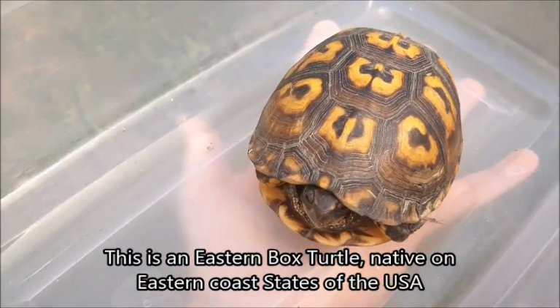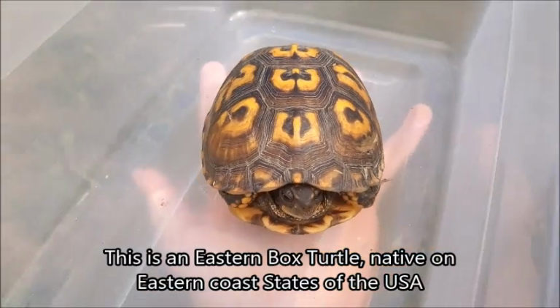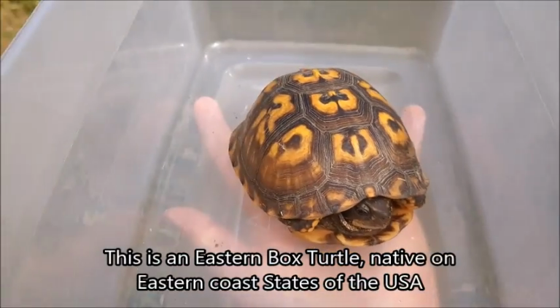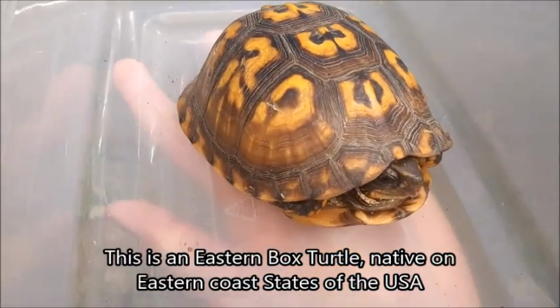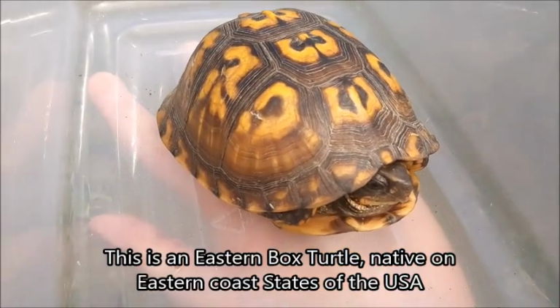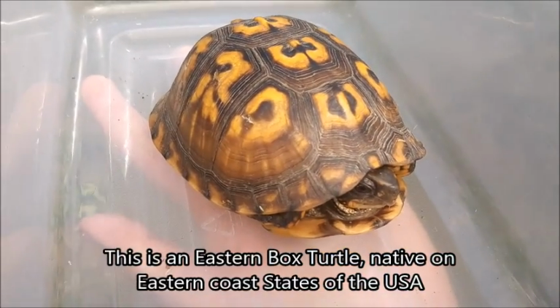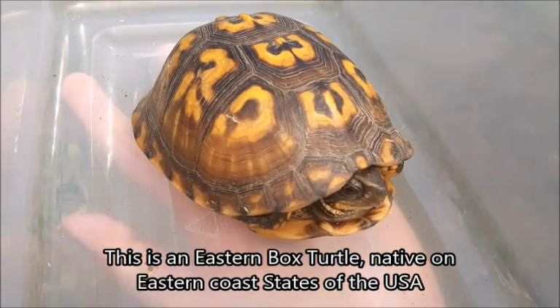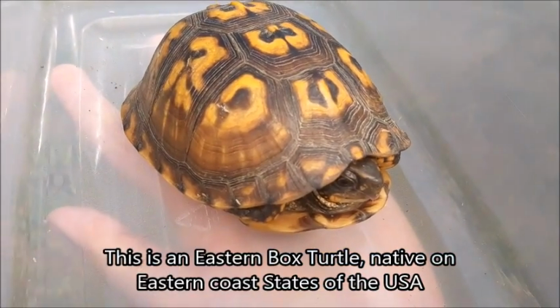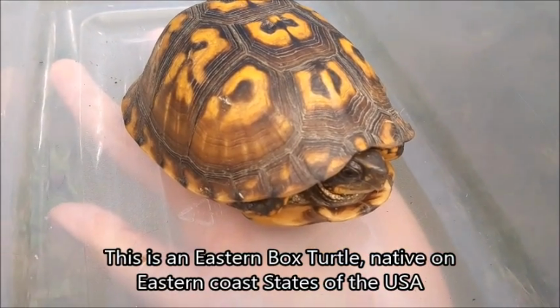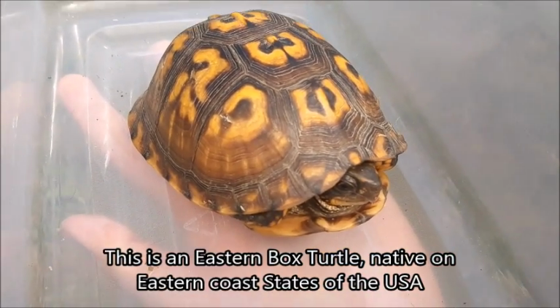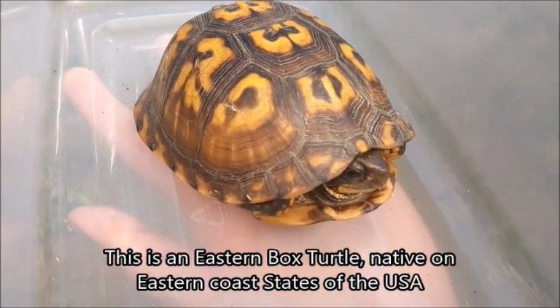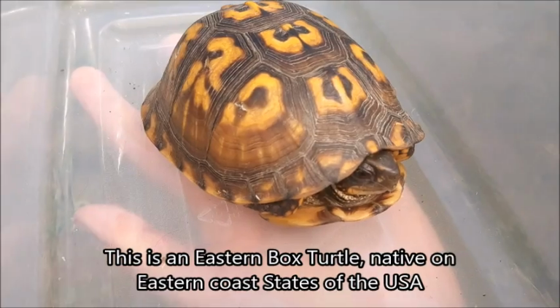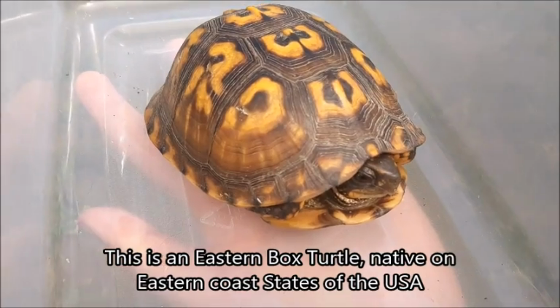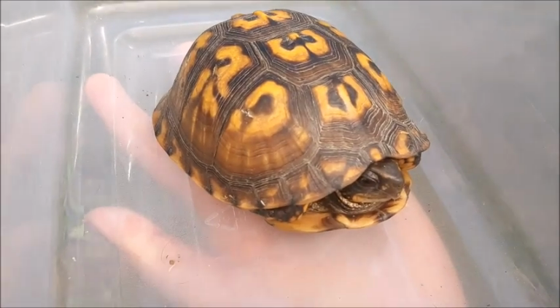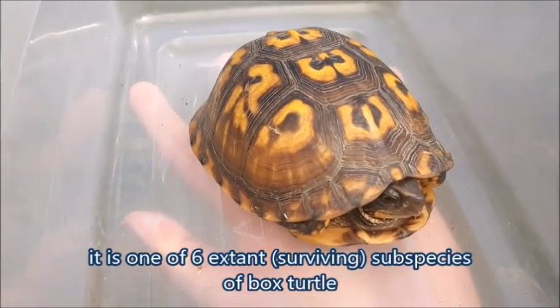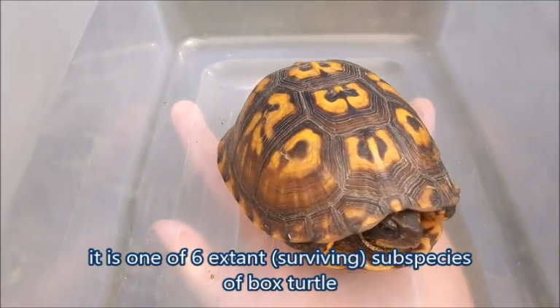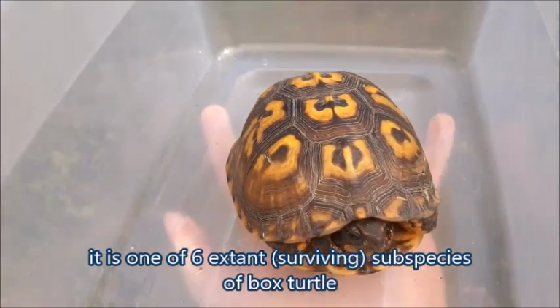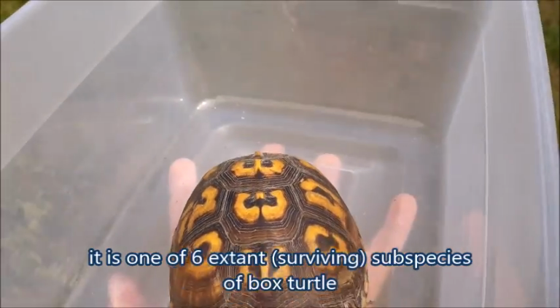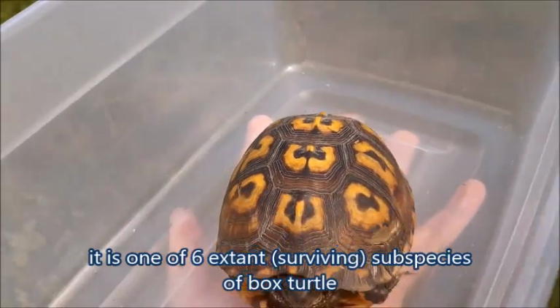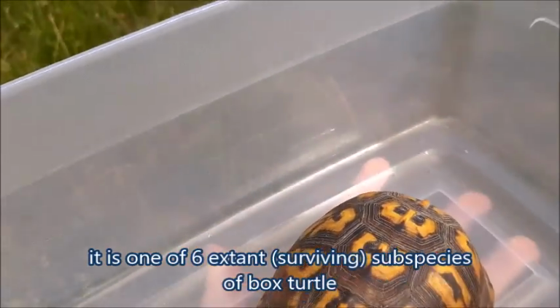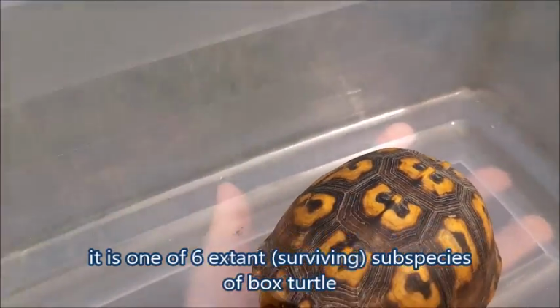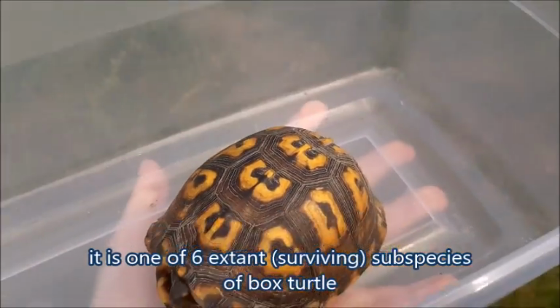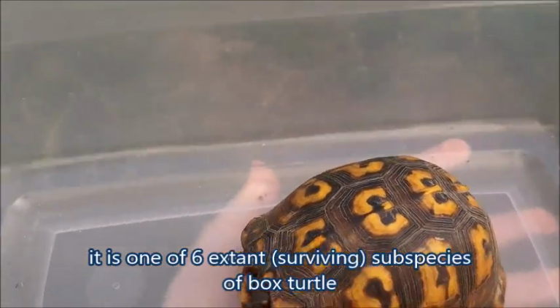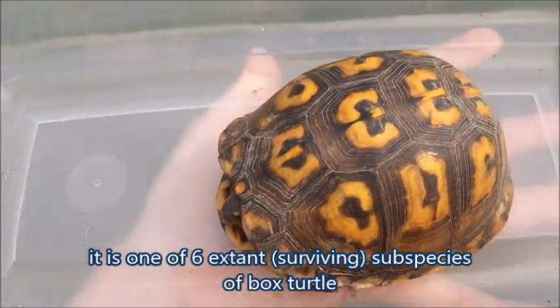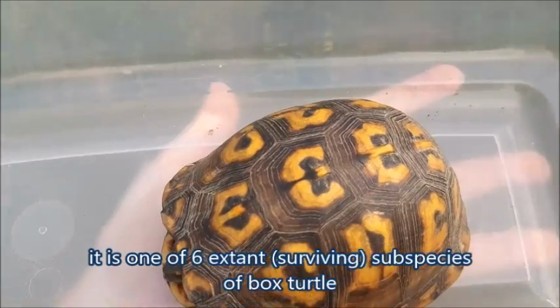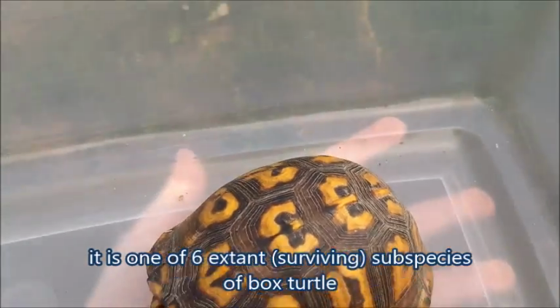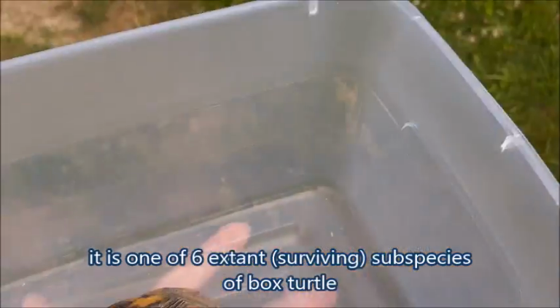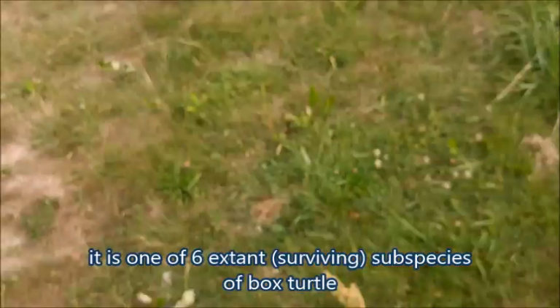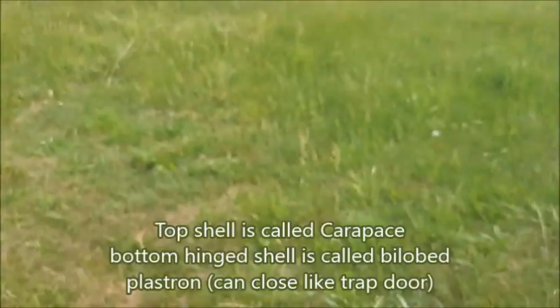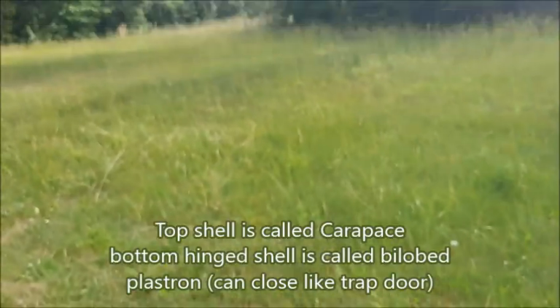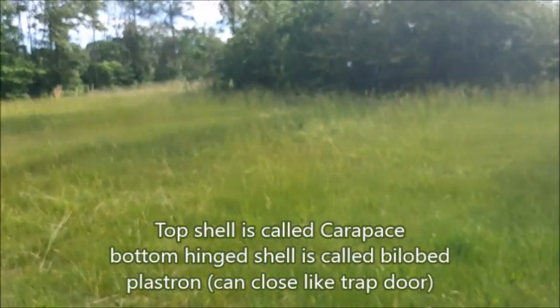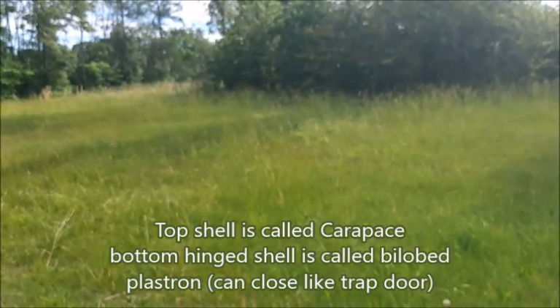Then we came across this little lady here. We know it's a female because her eyes are brown — male eastern box turtles have red eyes with some blue to them, and females have brown. So this is an eastern box turtle, and she was literally in the middle of the yard.